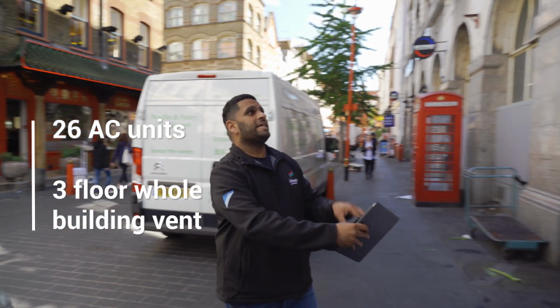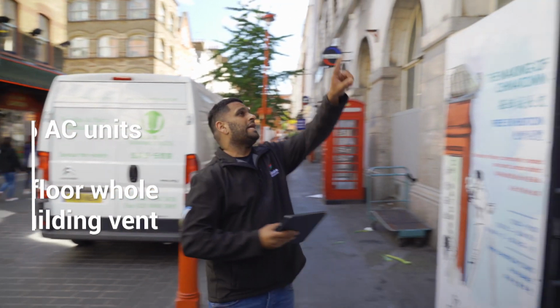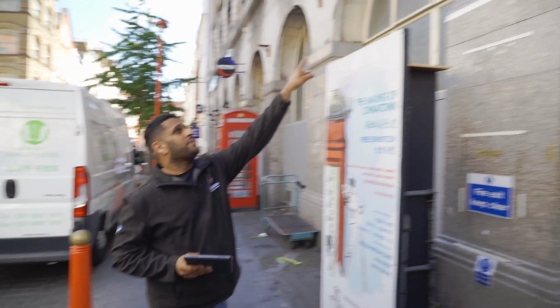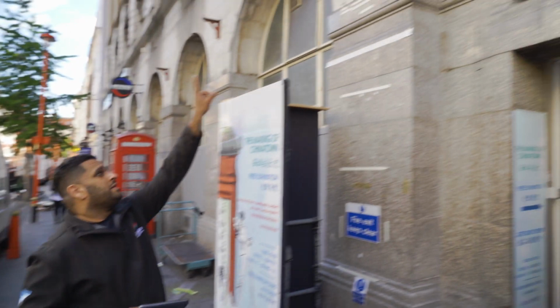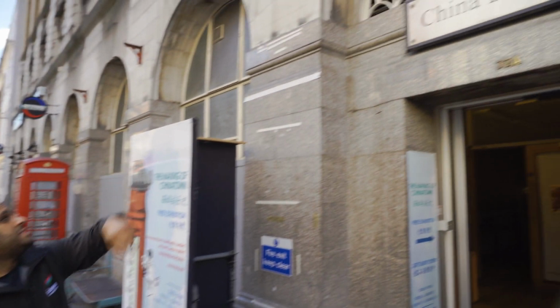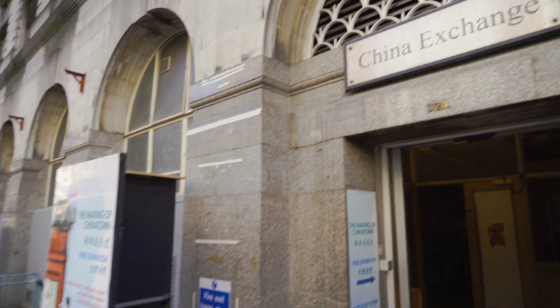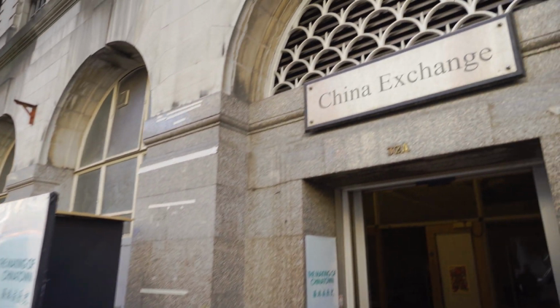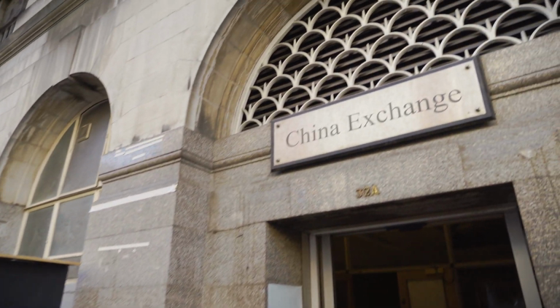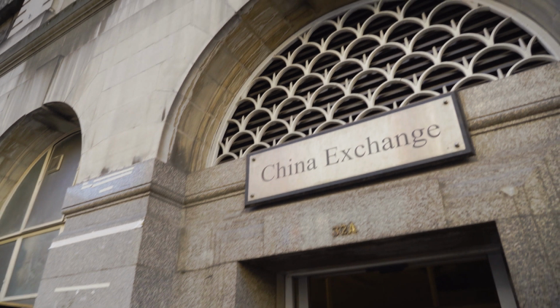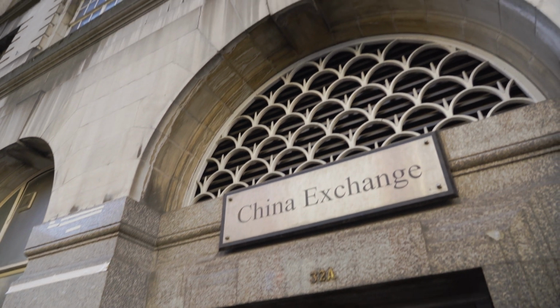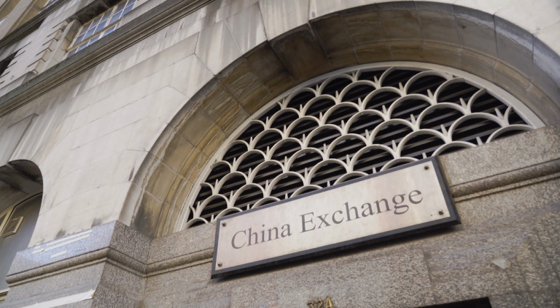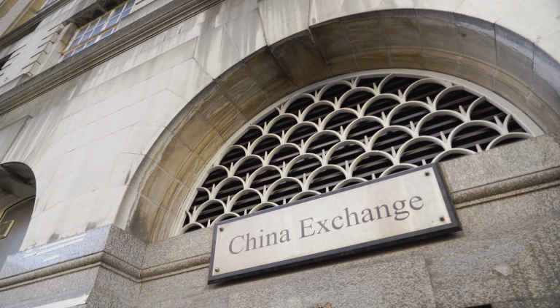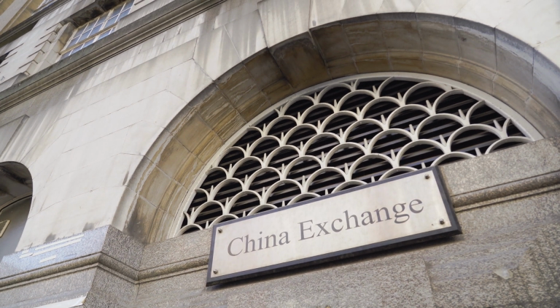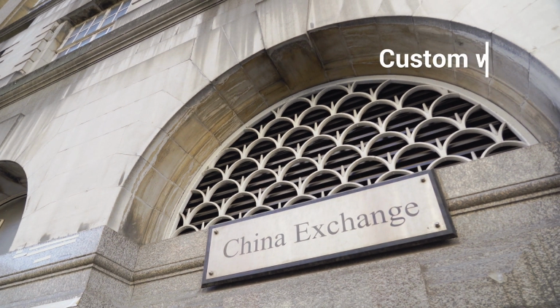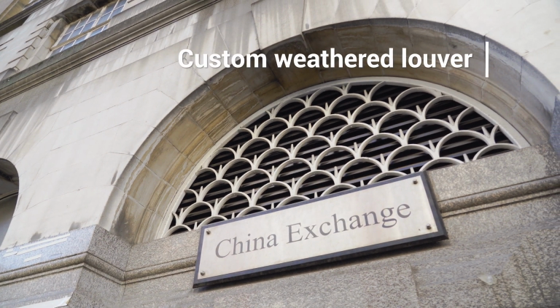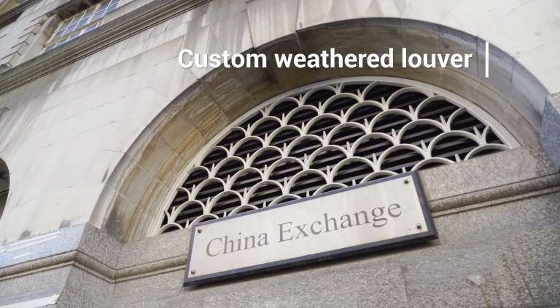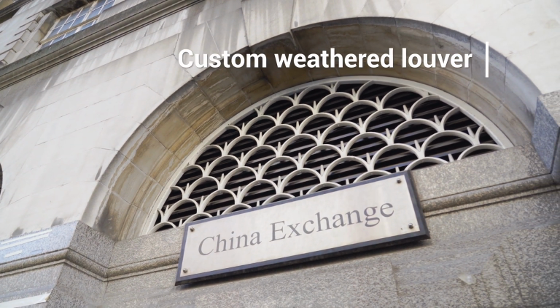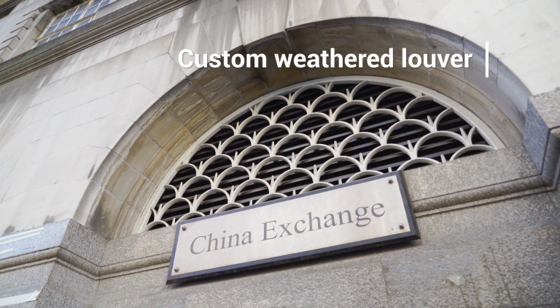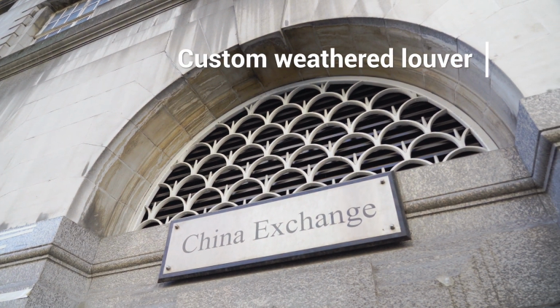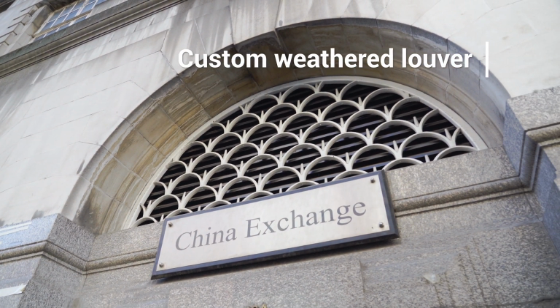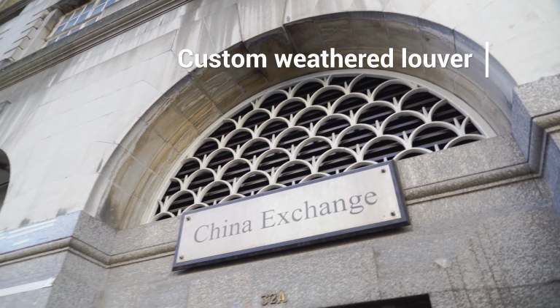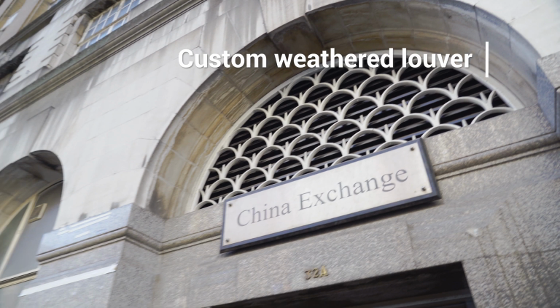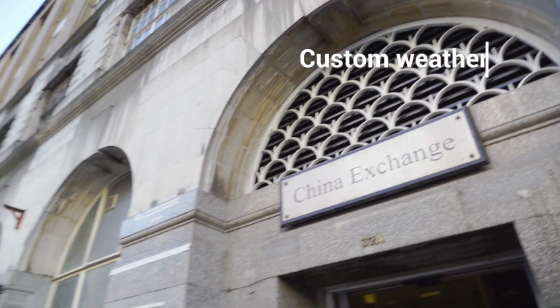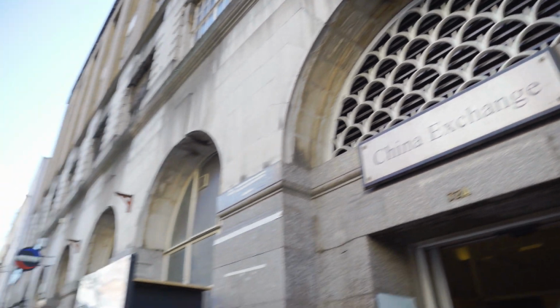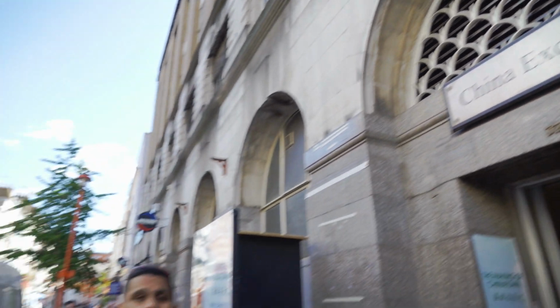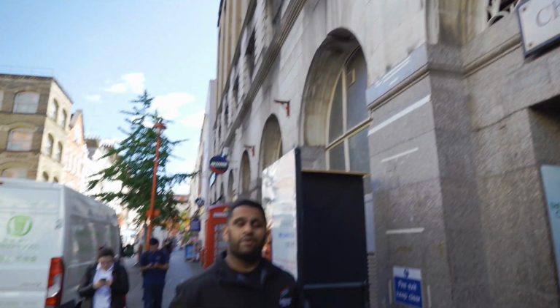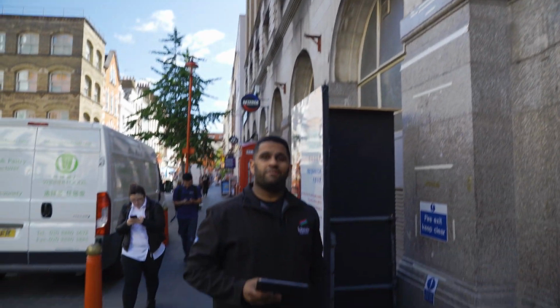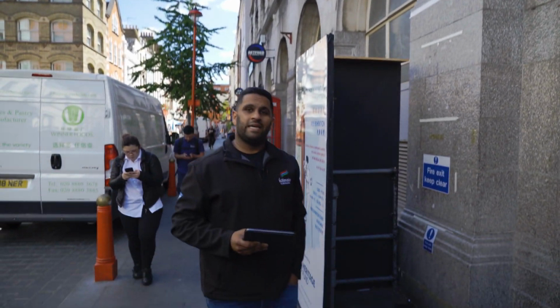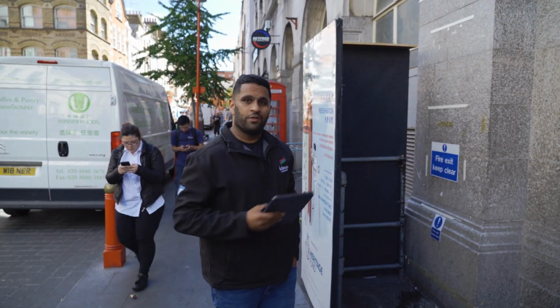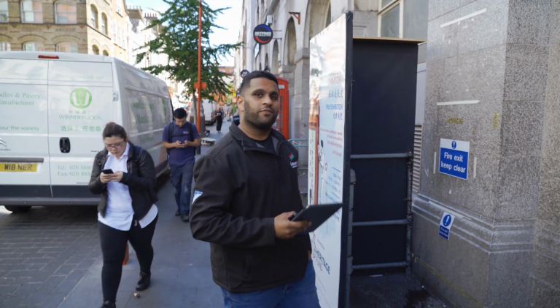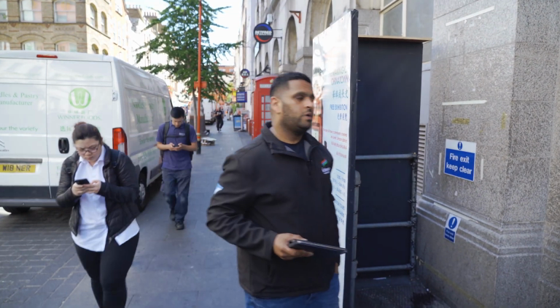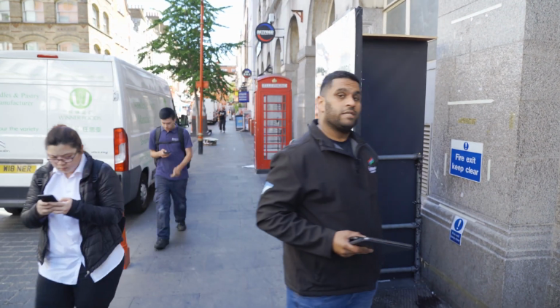Take a look at that arch — behind the arch you can see black grills. That's a custom bespoke weathered louvre I had designed and fabricated for the heat recovery ventilator on the ground floor.